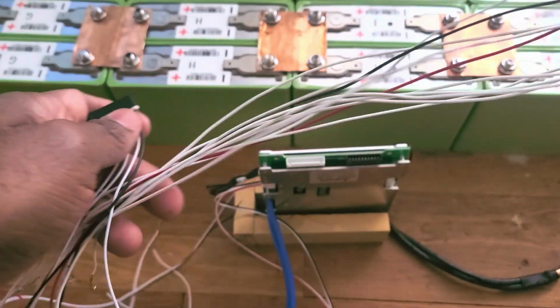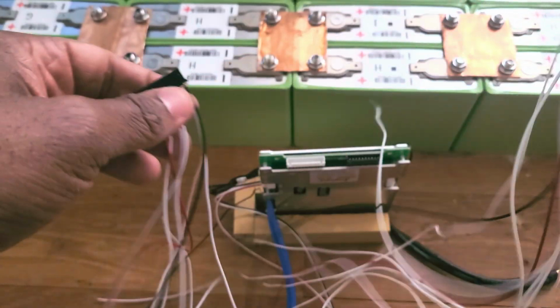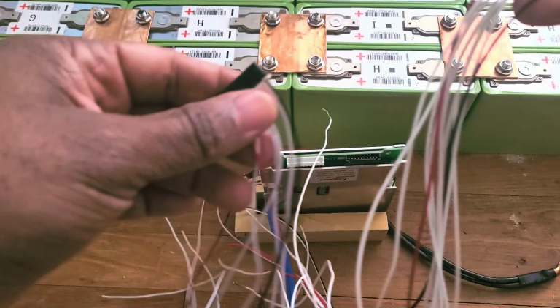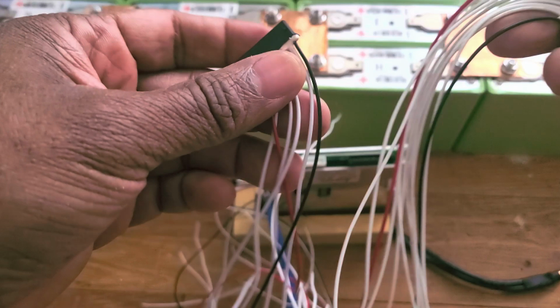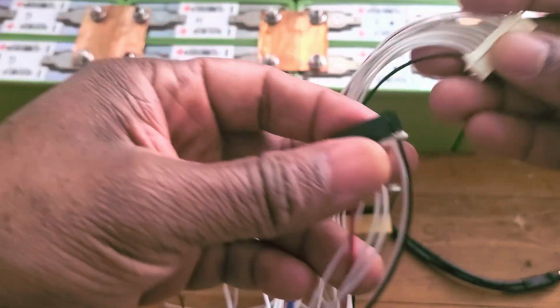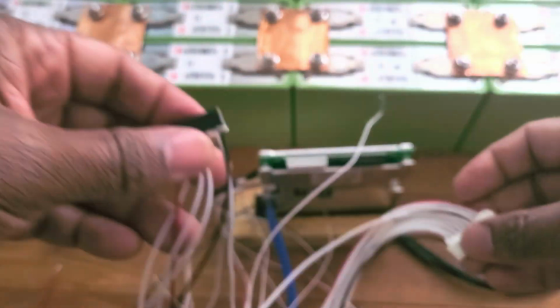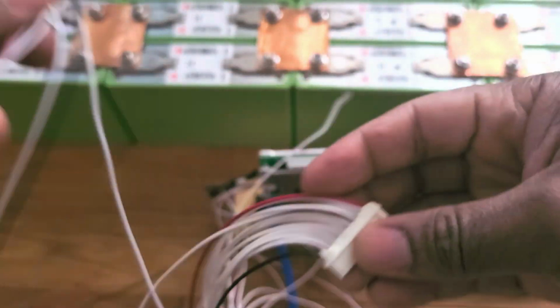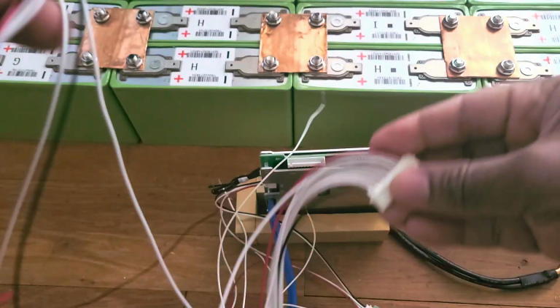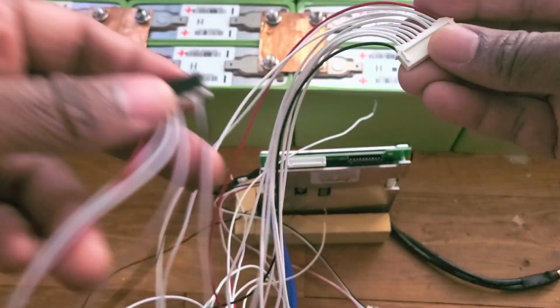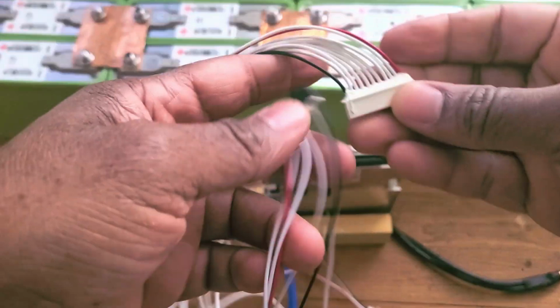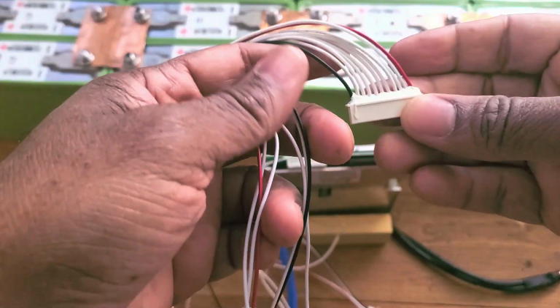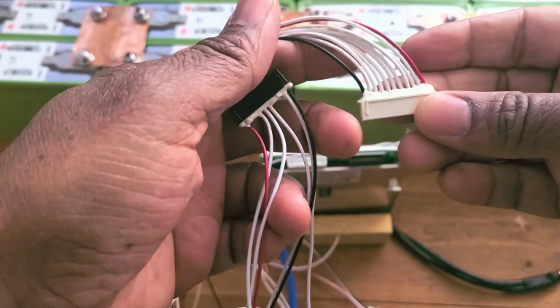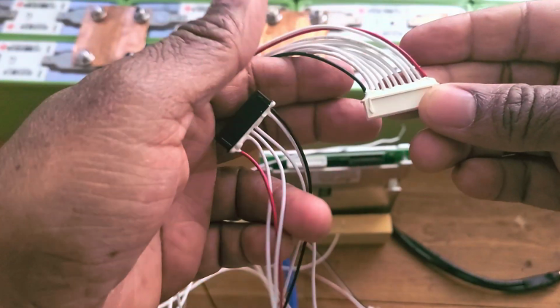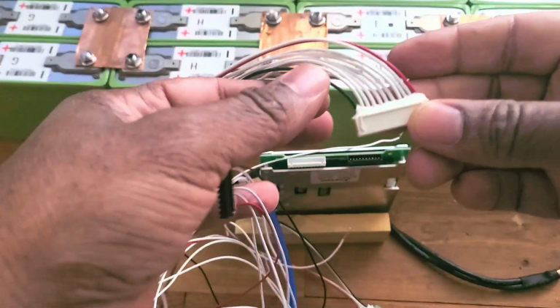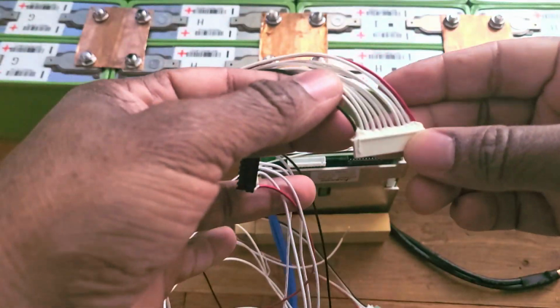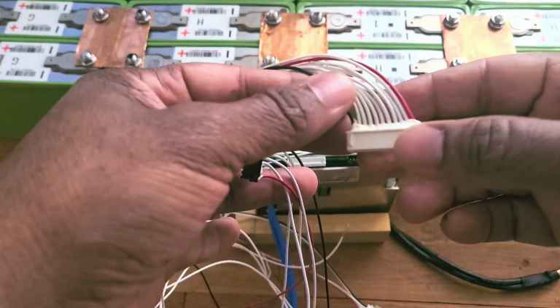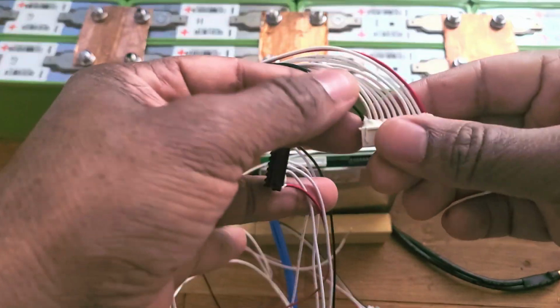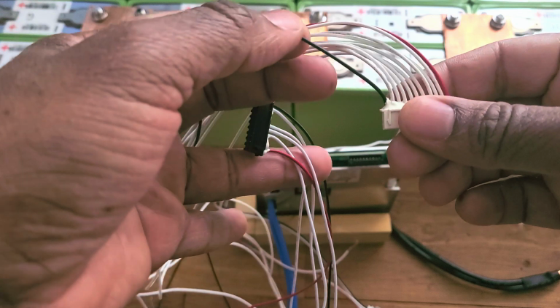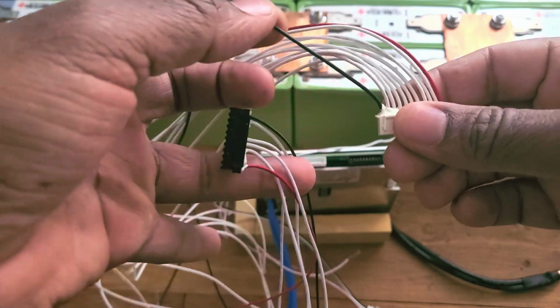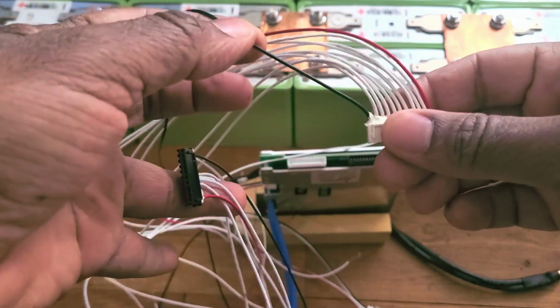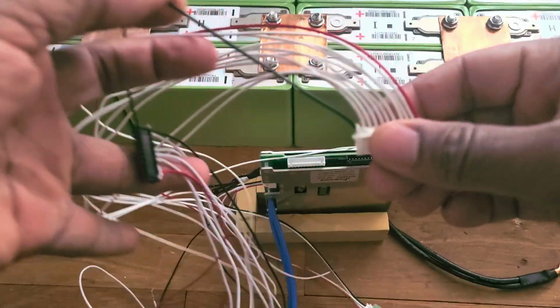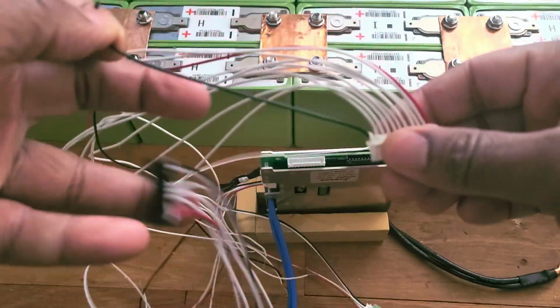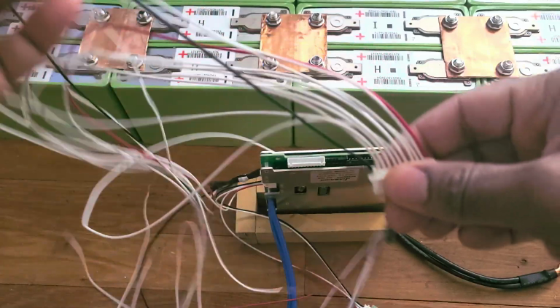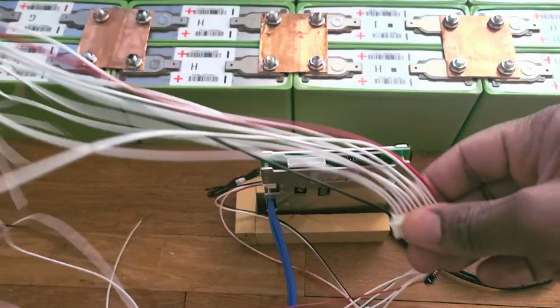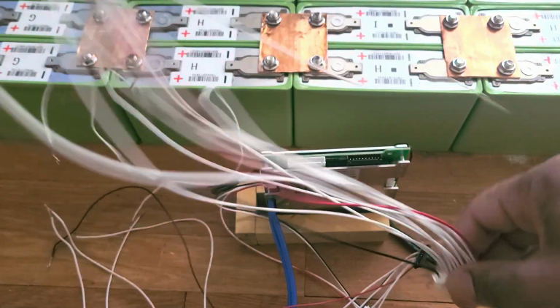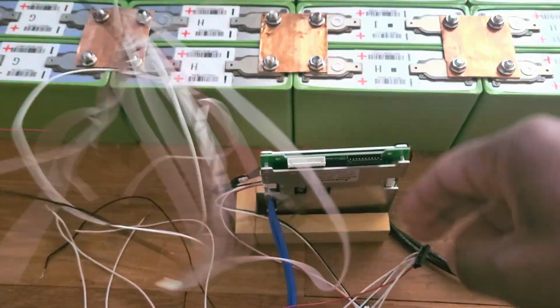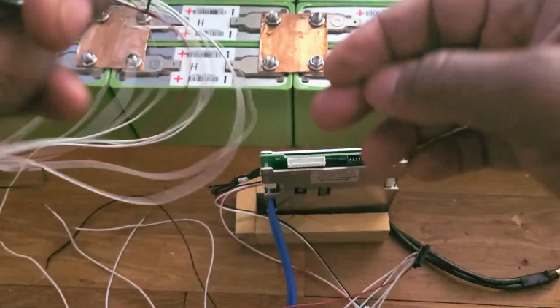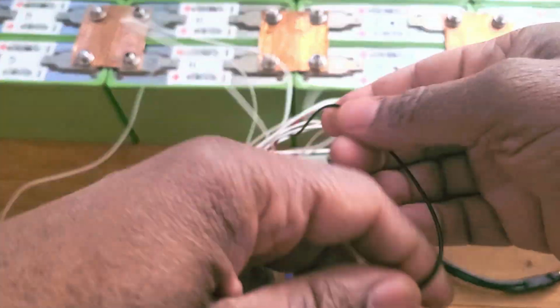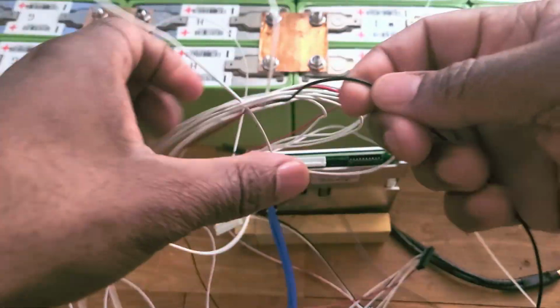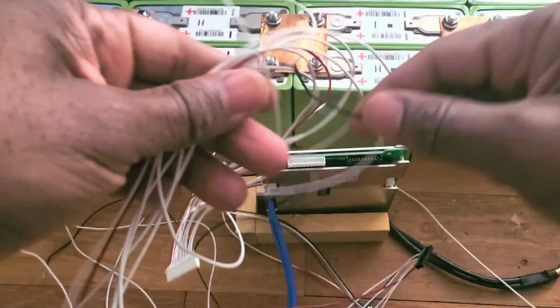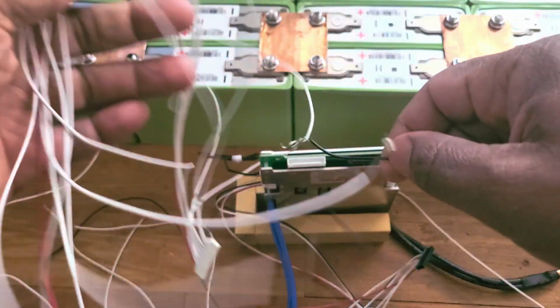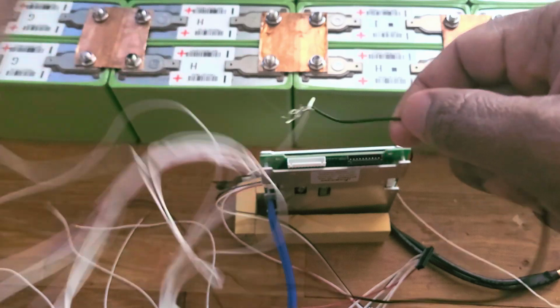I'm going to start with the biggest wire first — the first negative. This is the first negative, and you're going to plug it on the negative part.